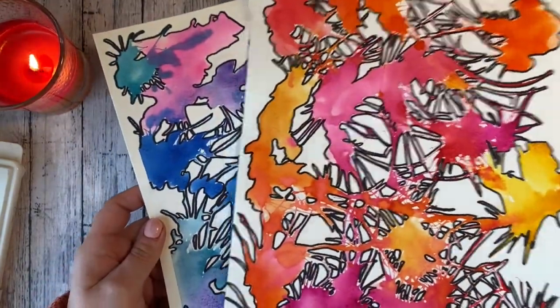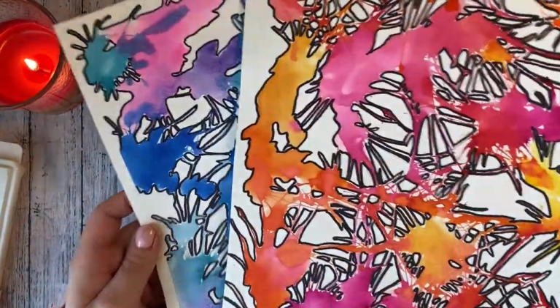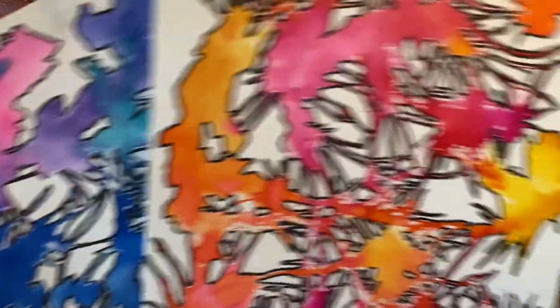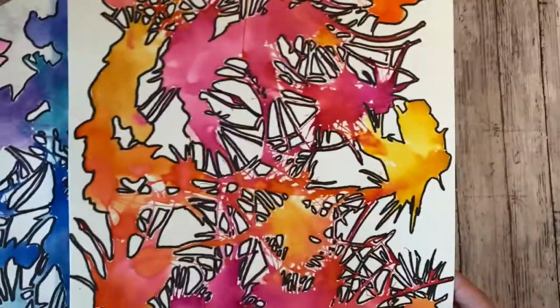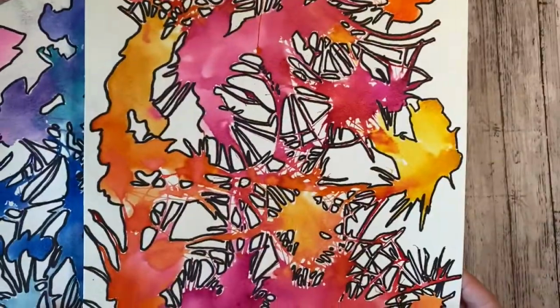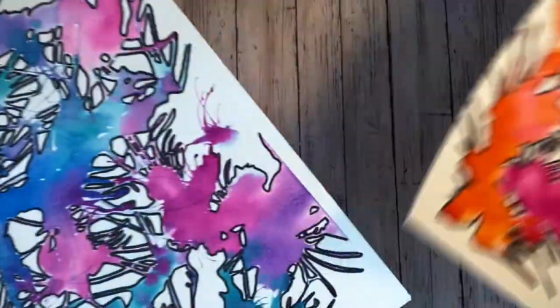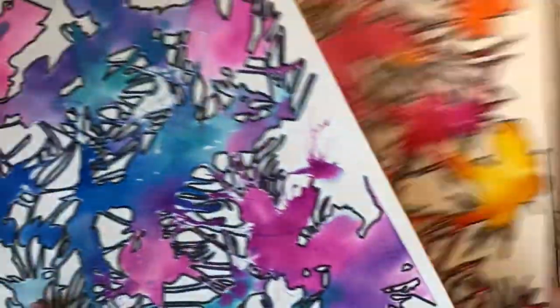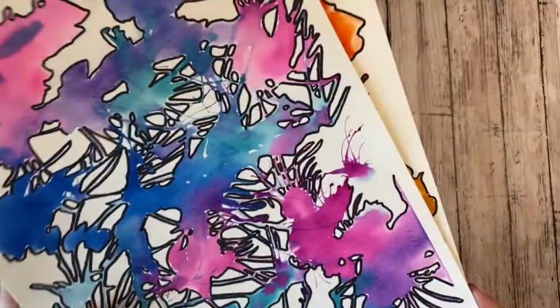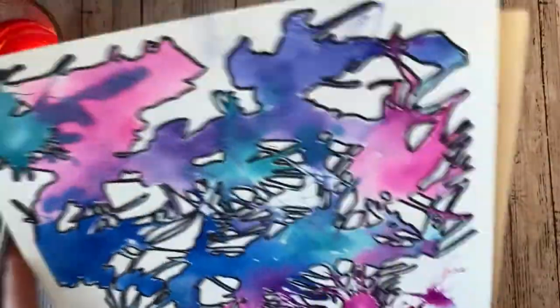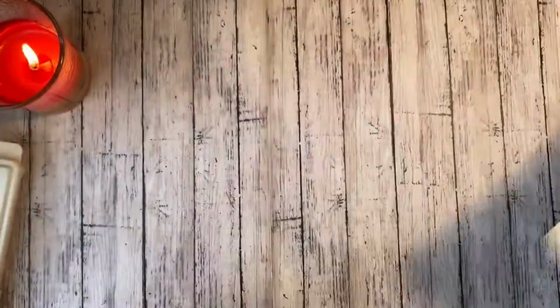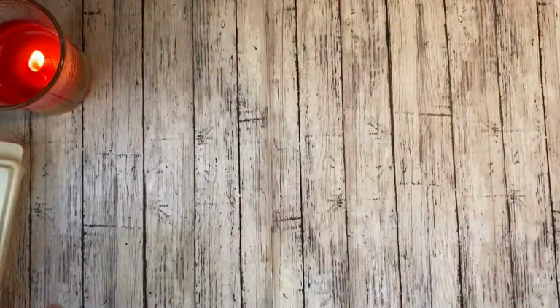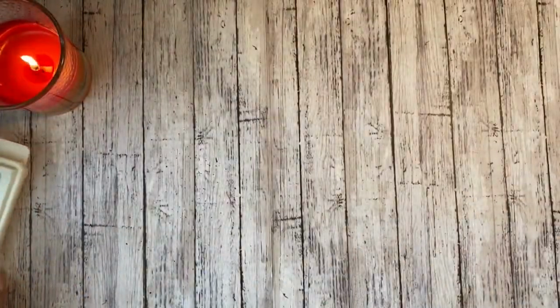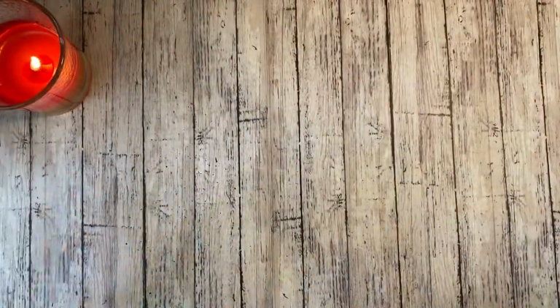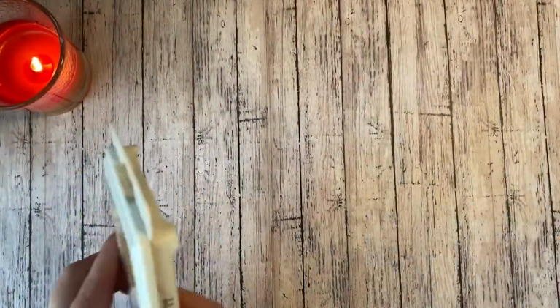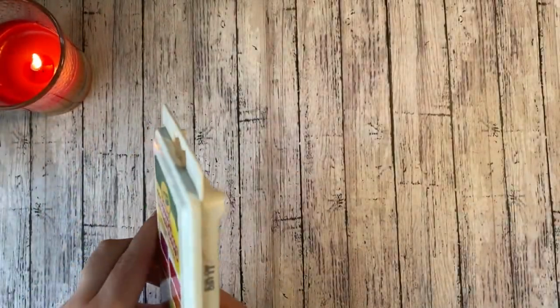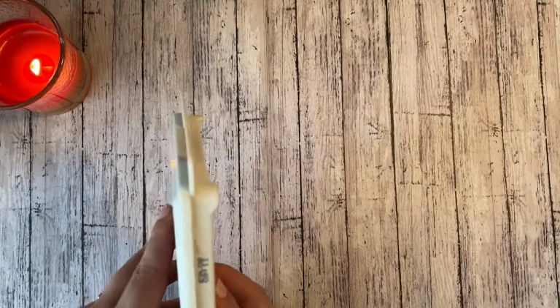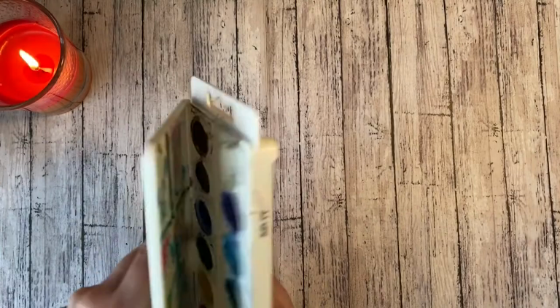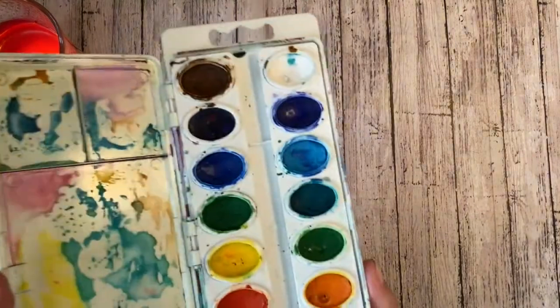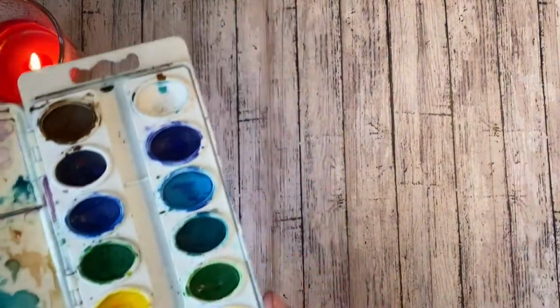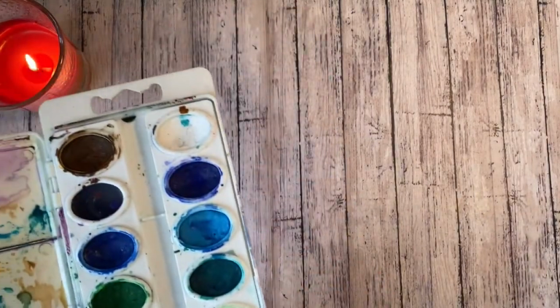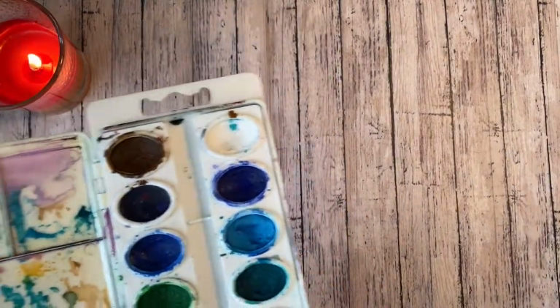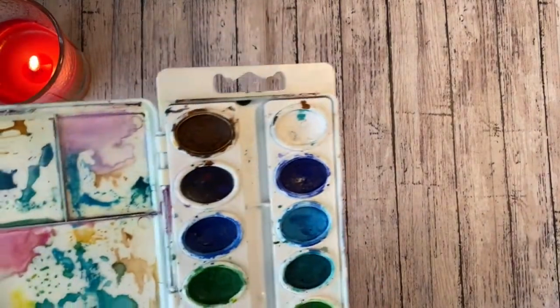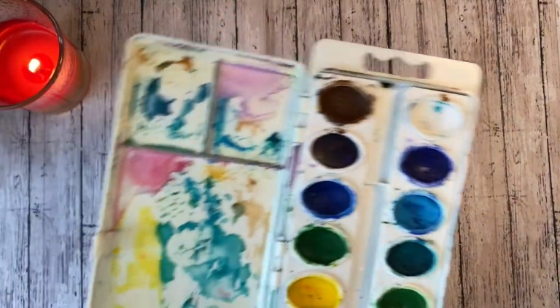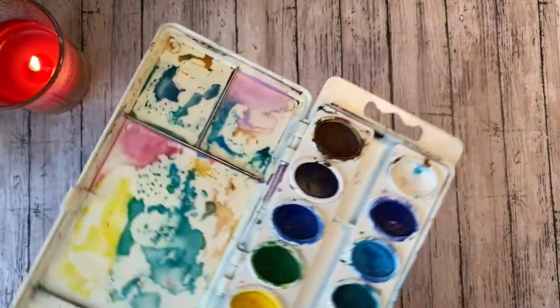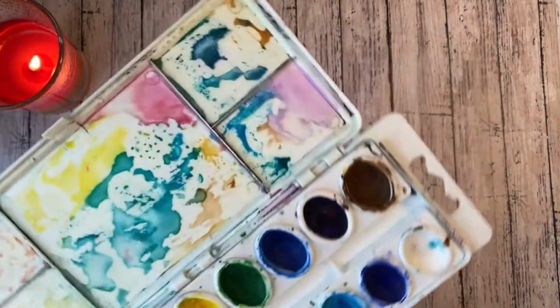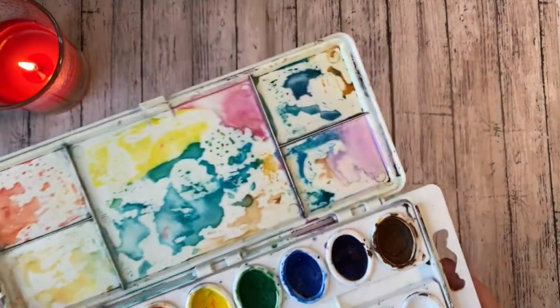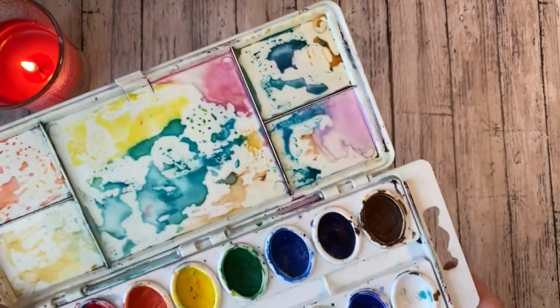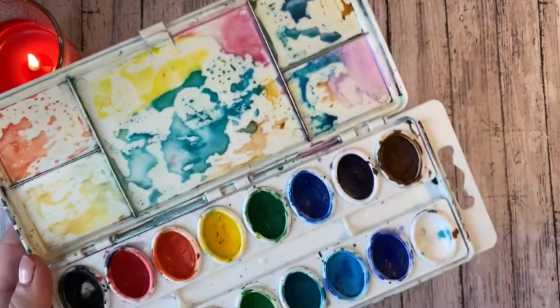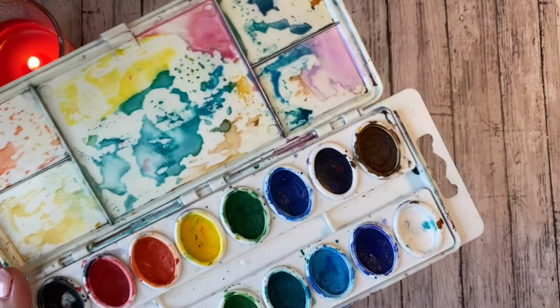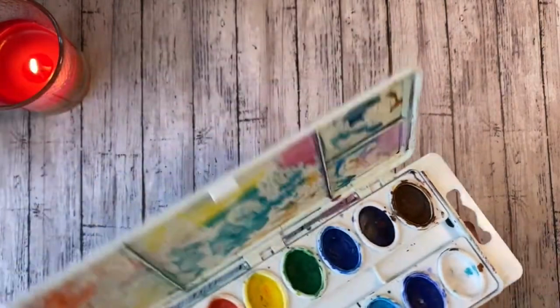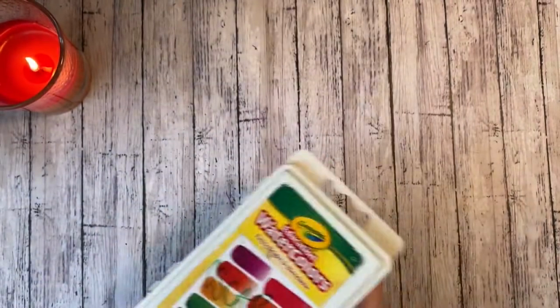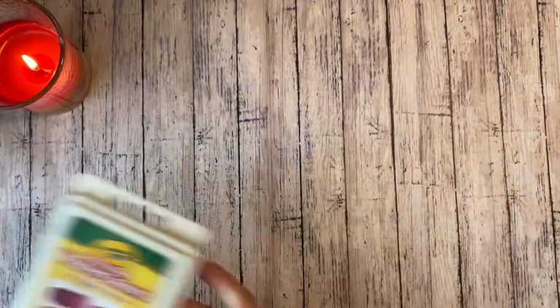Think about what colors you want to do. You can stick to a color scheme like these two examples, or you can use every single color if you want — it's completely up to you. I've had people do both and they both look really good.